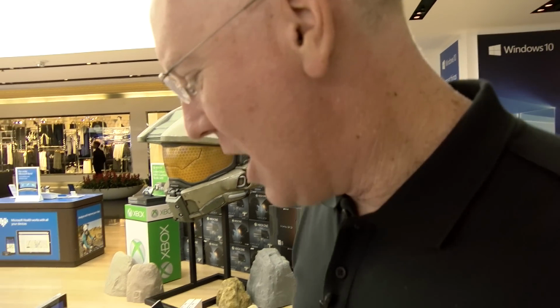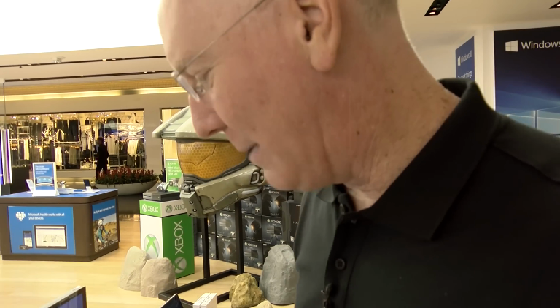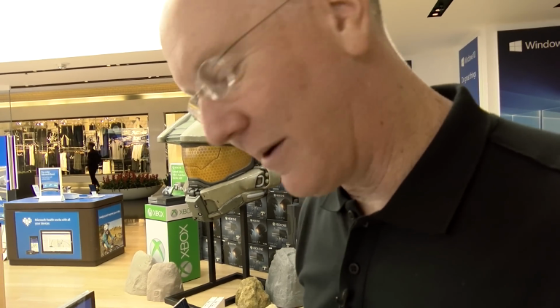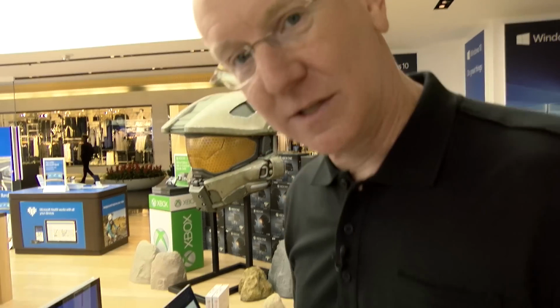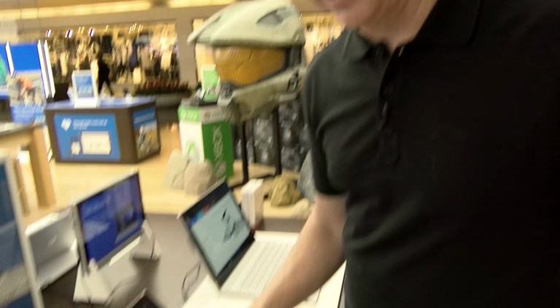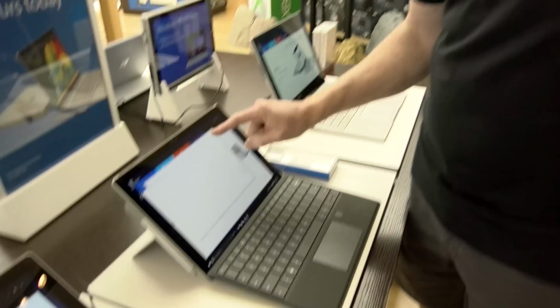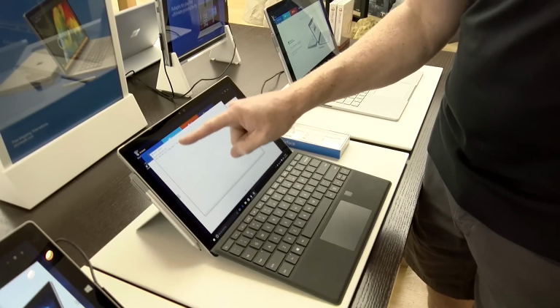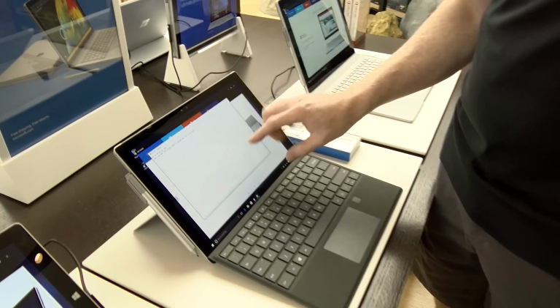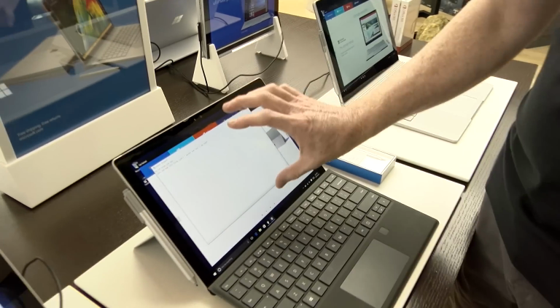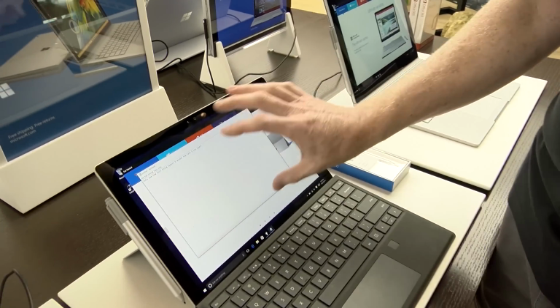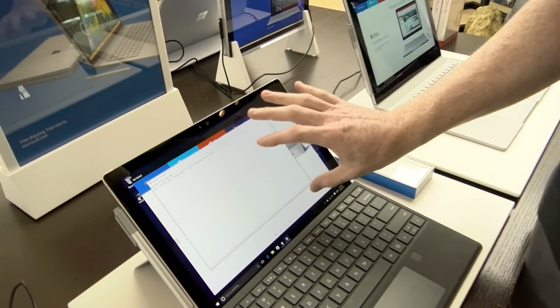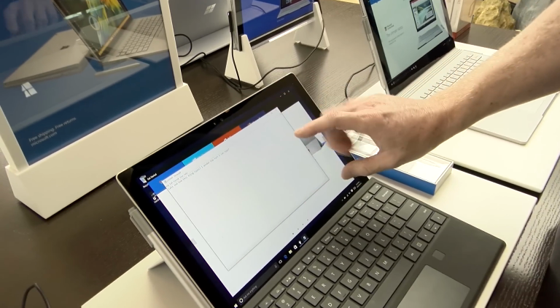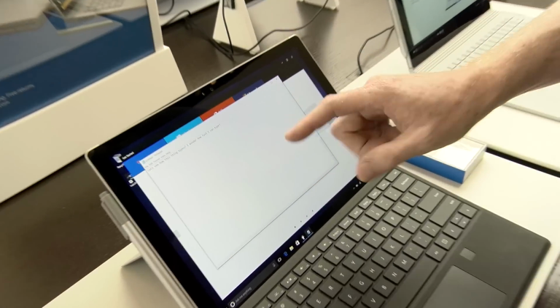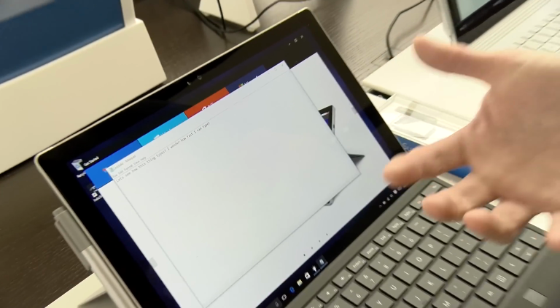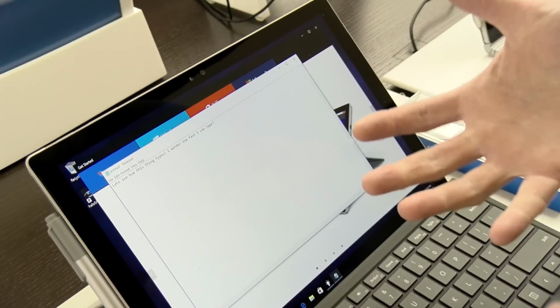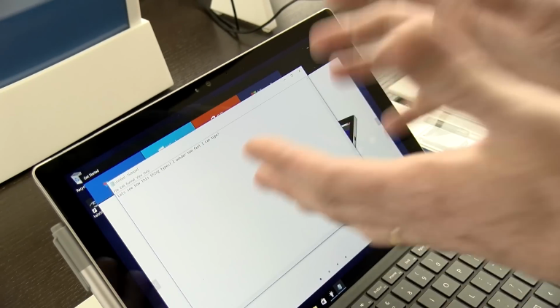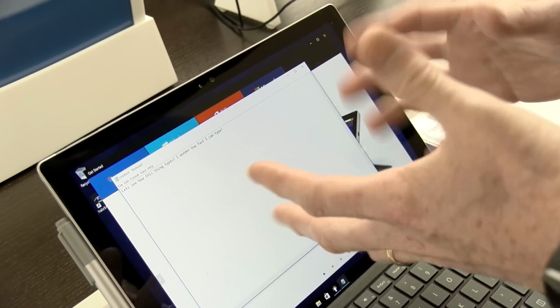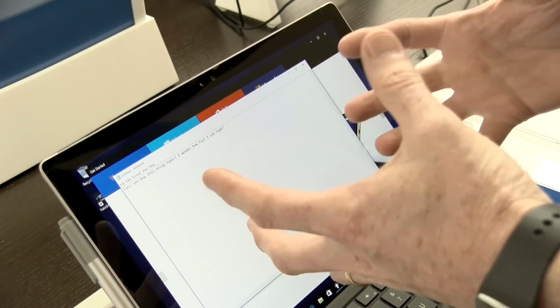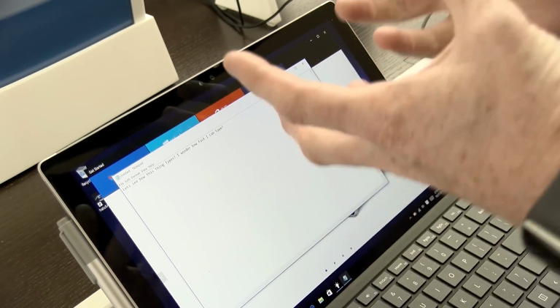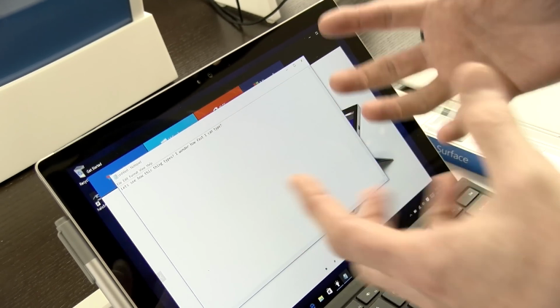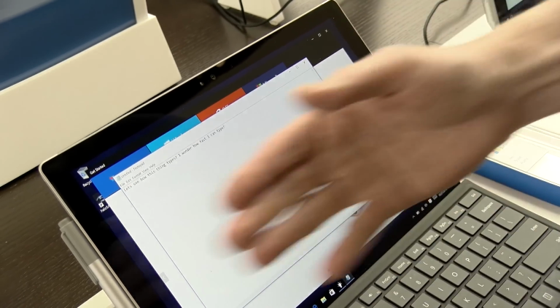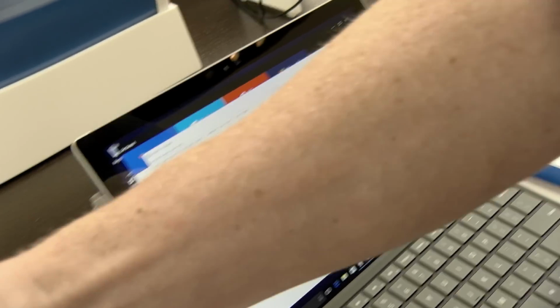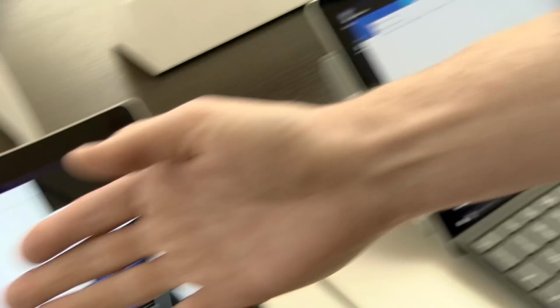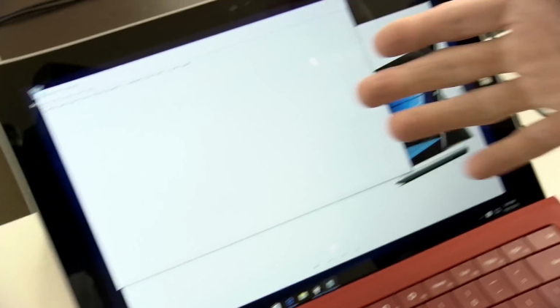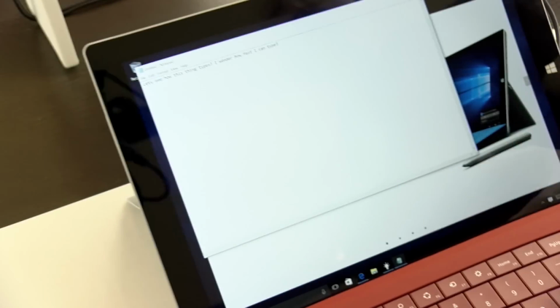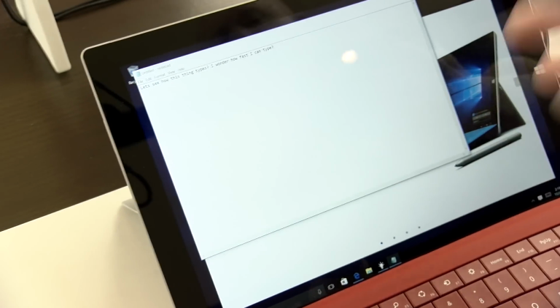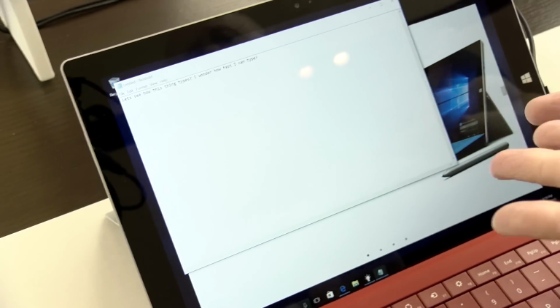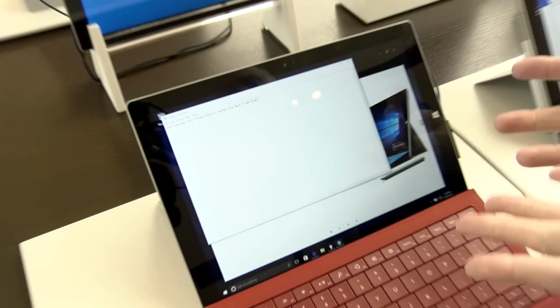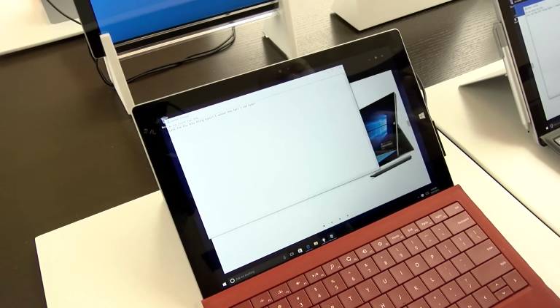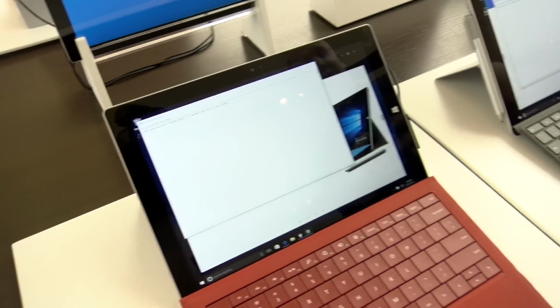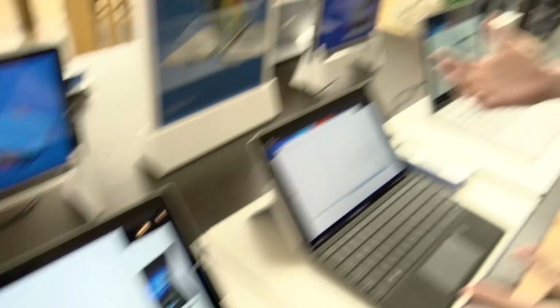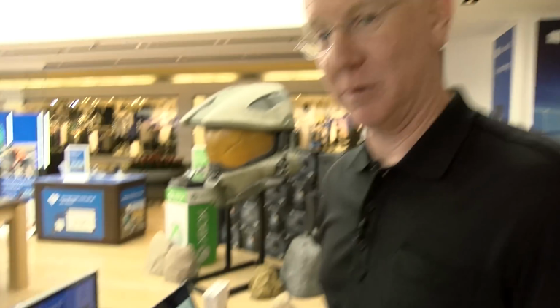When I'm staring at this screen, even with the white notepad open, it's just so much brighter and whiter and sharper than the outgoing model, which I already thought was good and very acceptable.